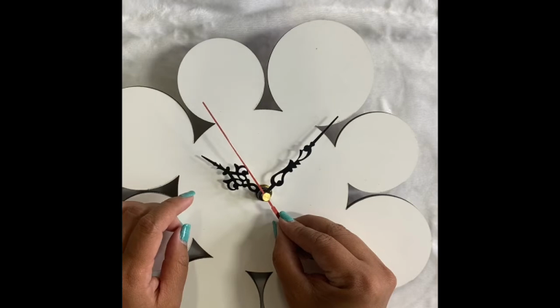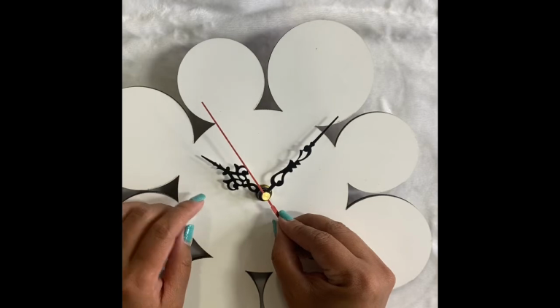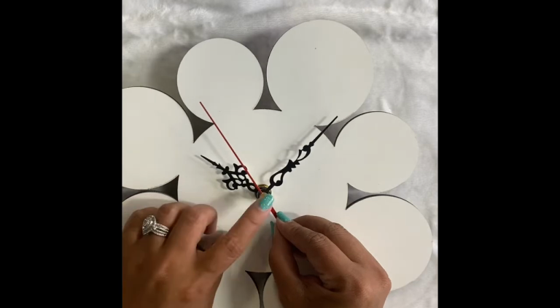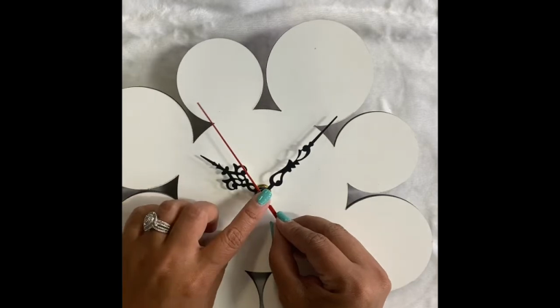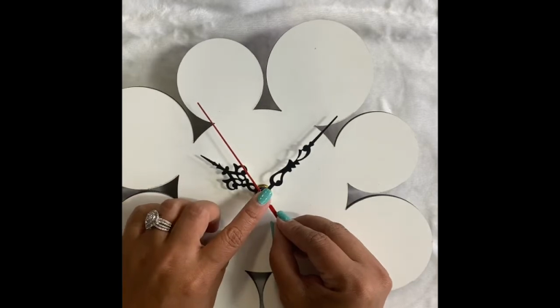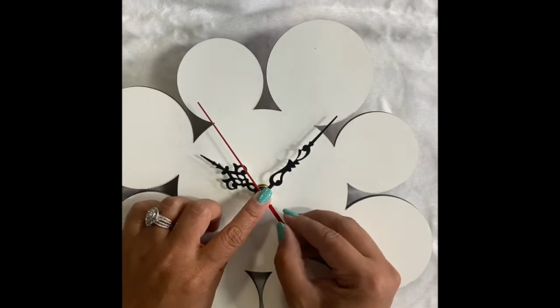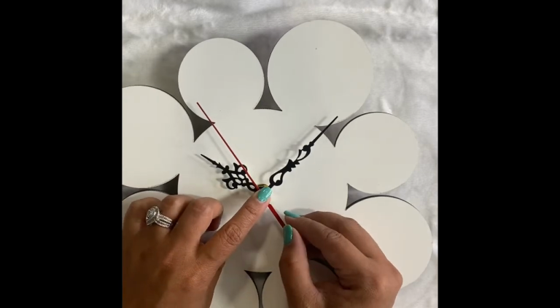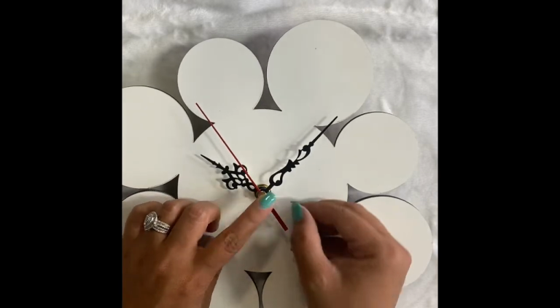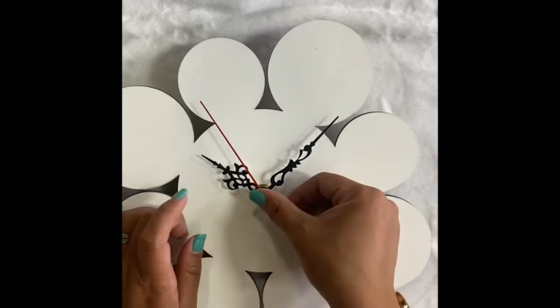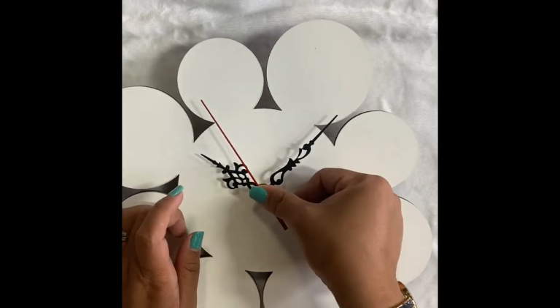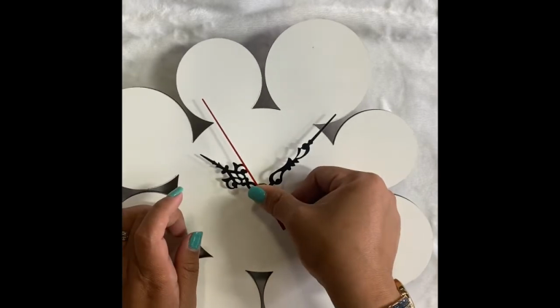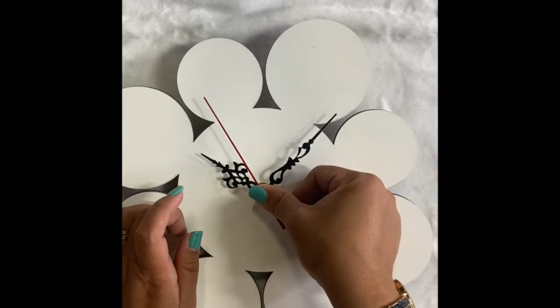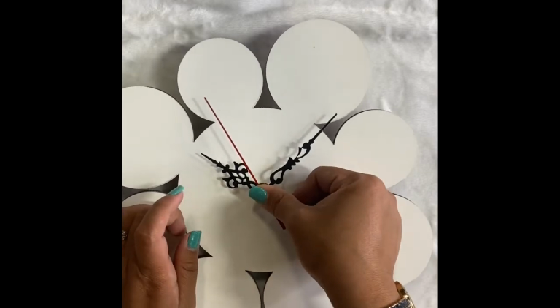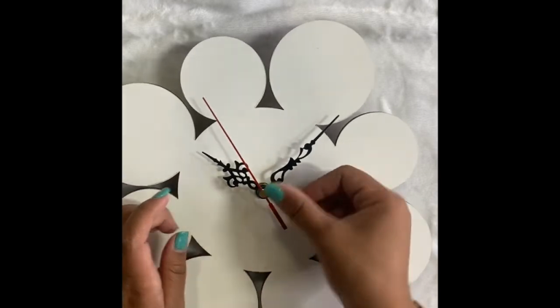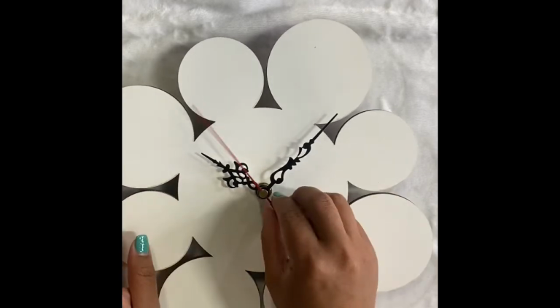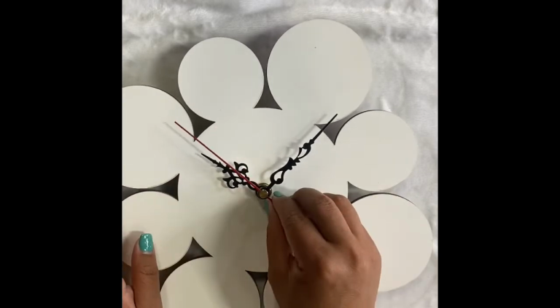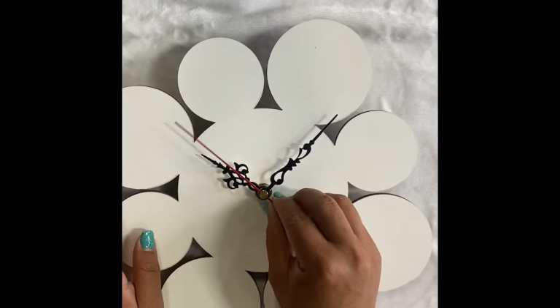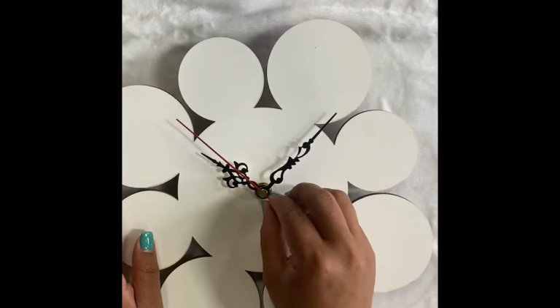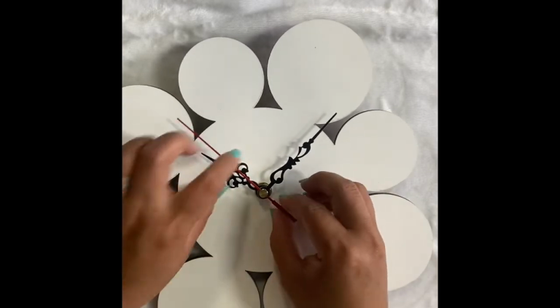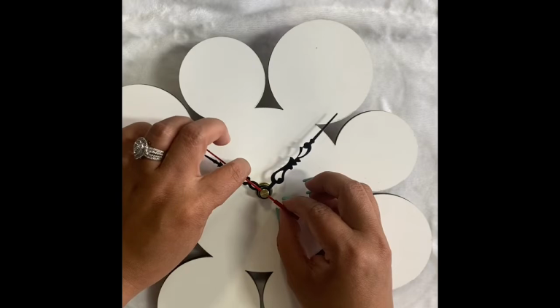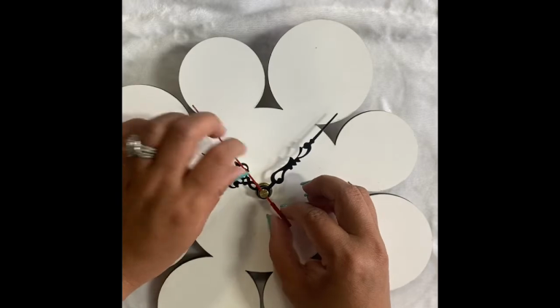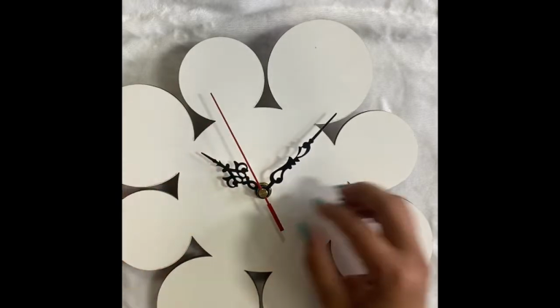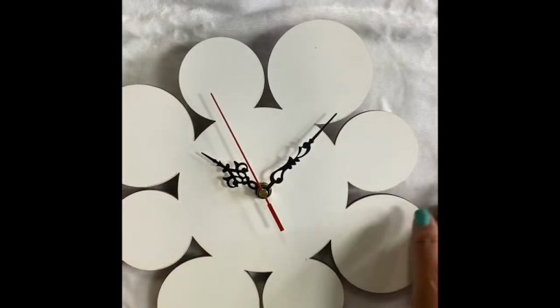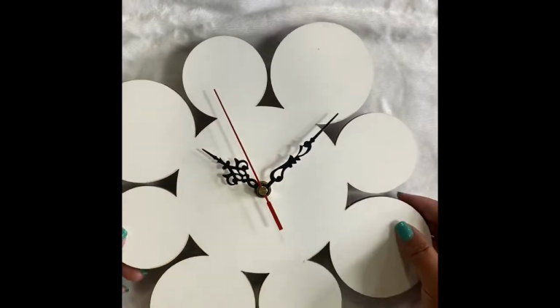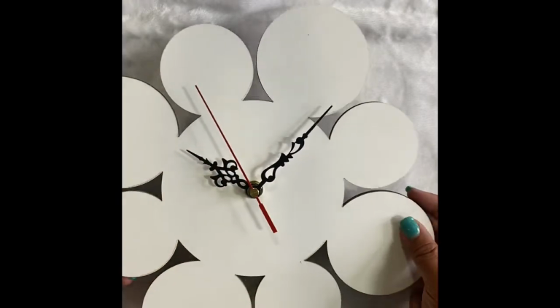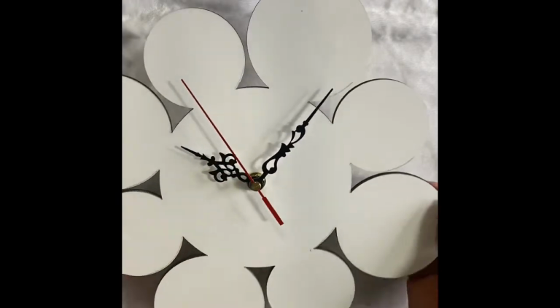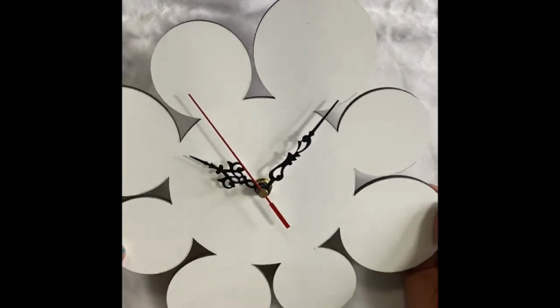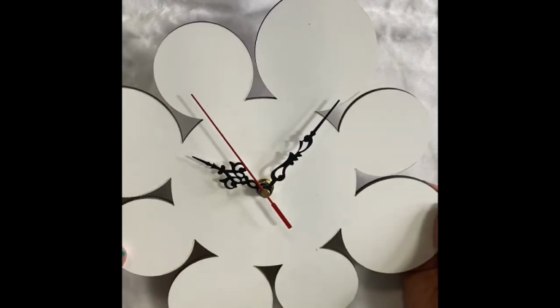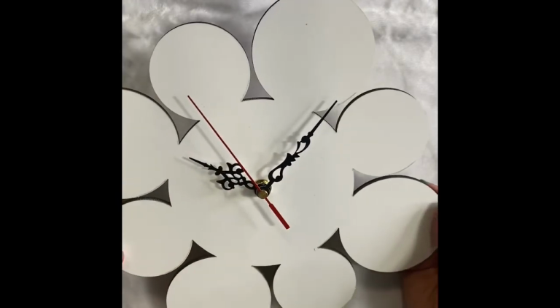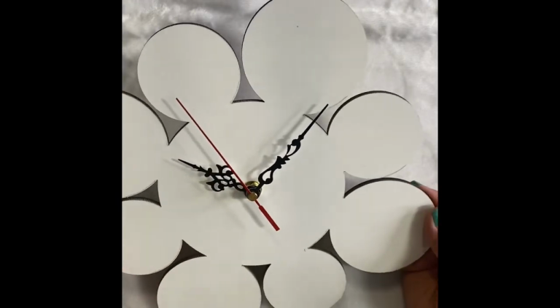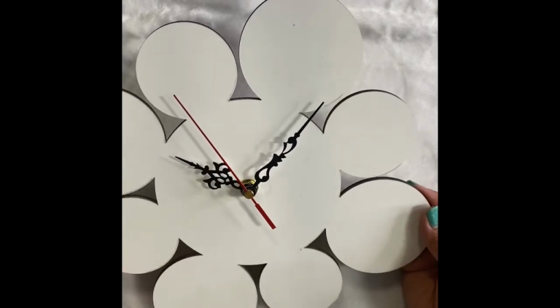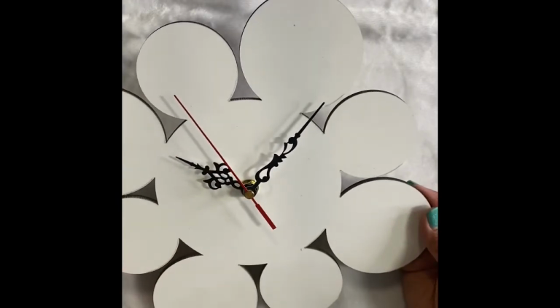After that, place the second hand like this — just press it firmly. There you go! And that's how you assemble the clock.